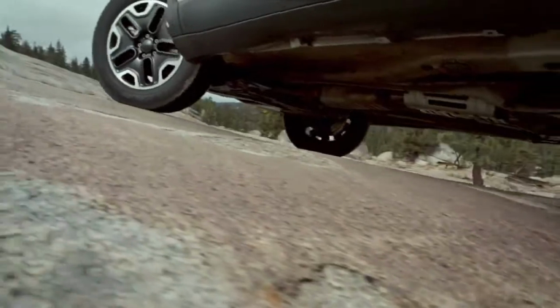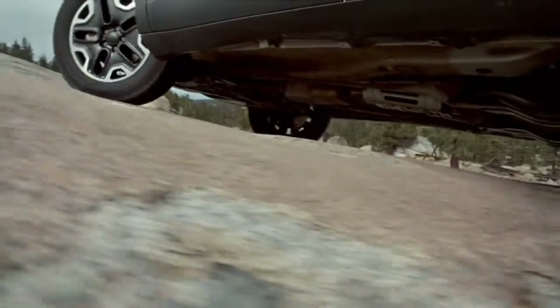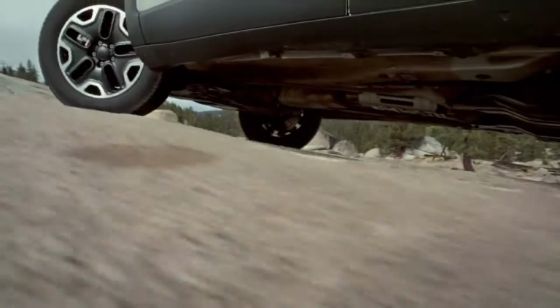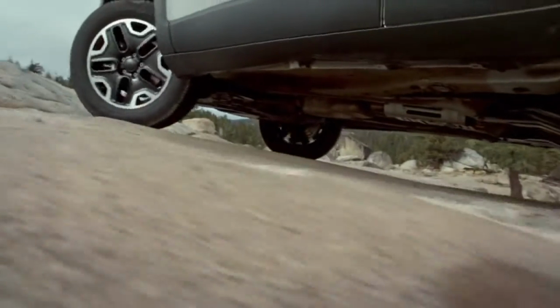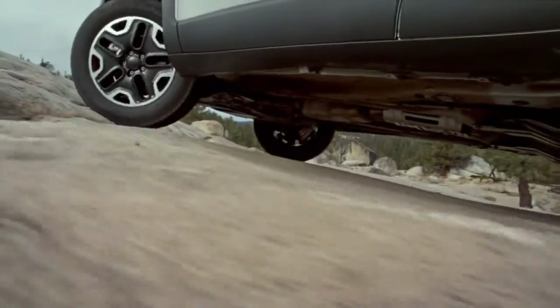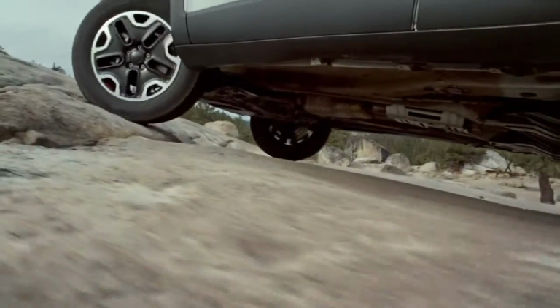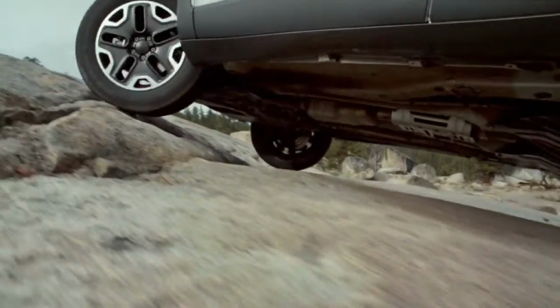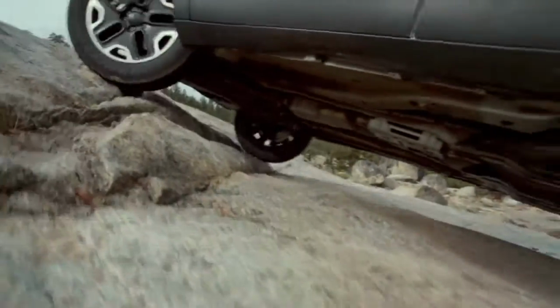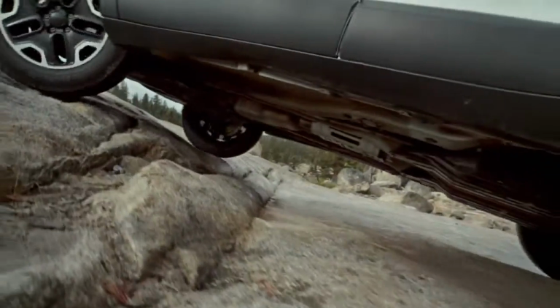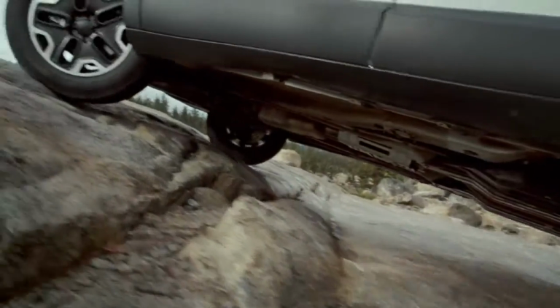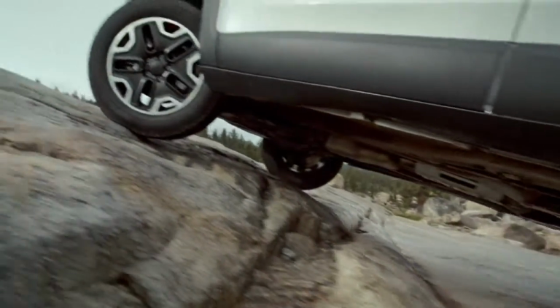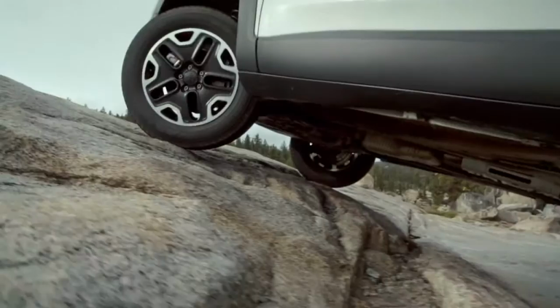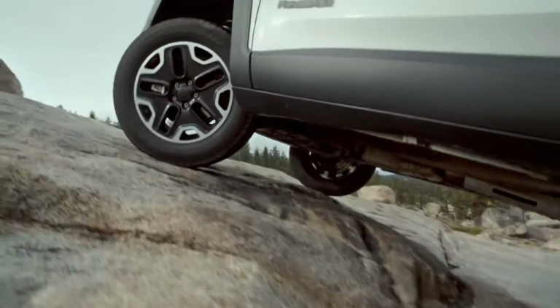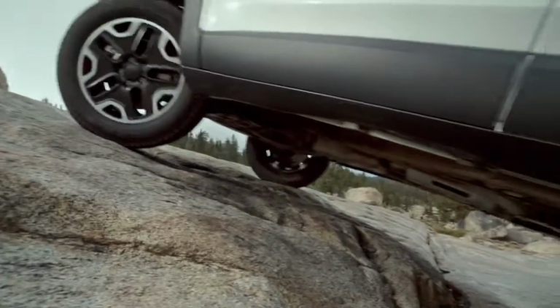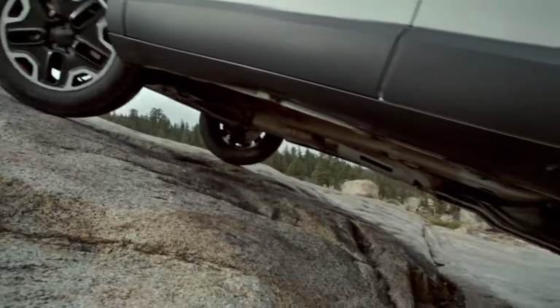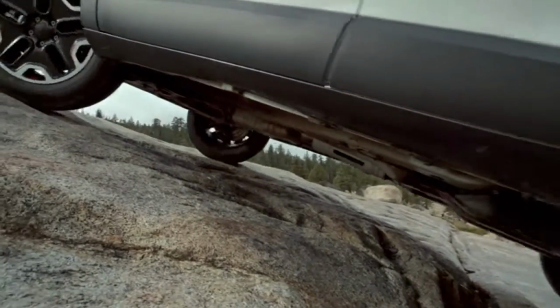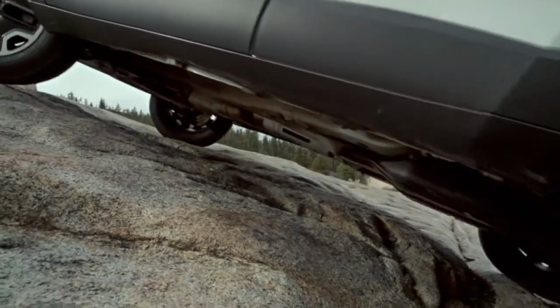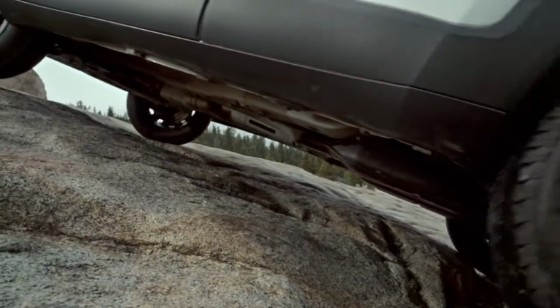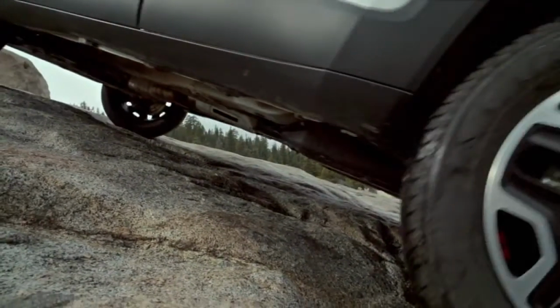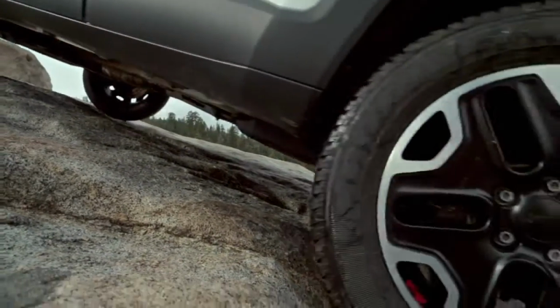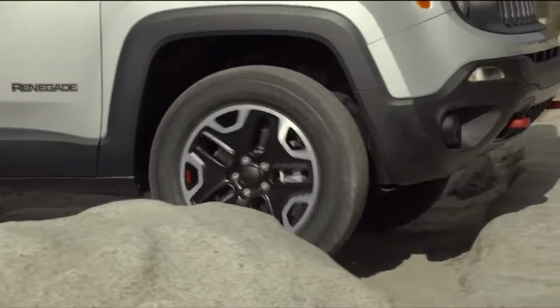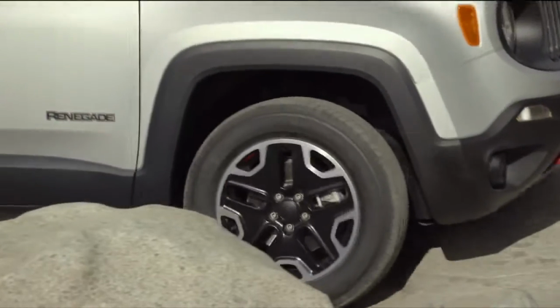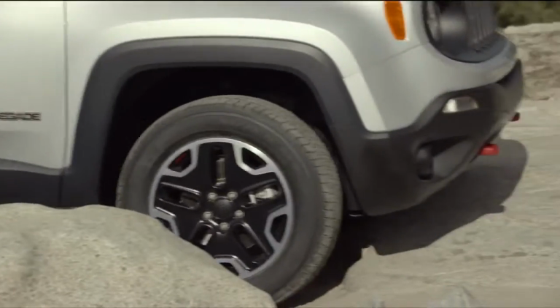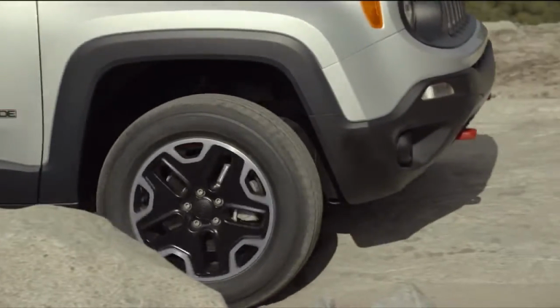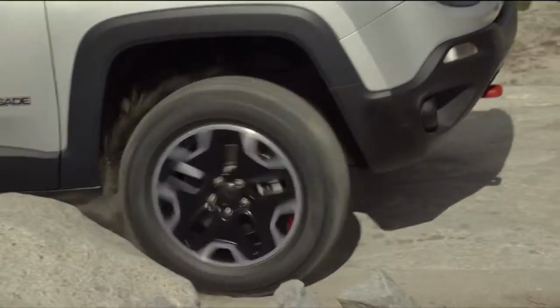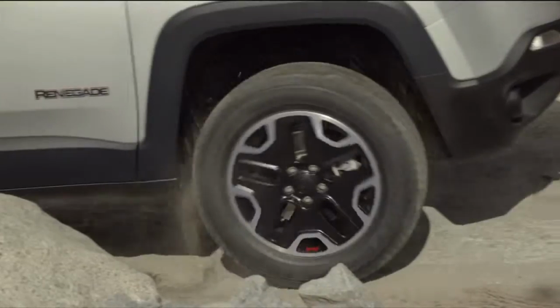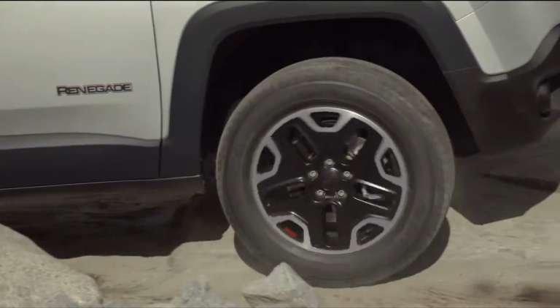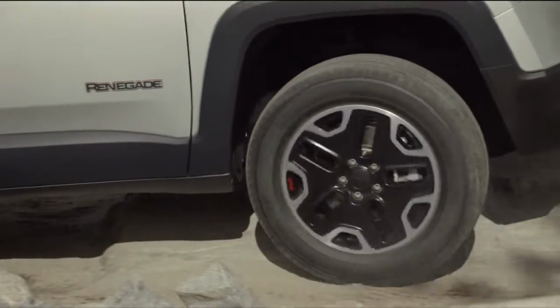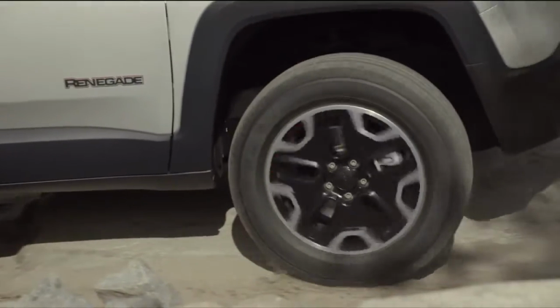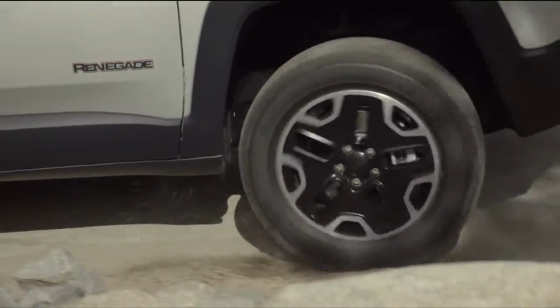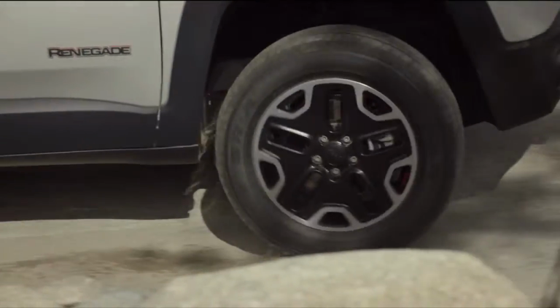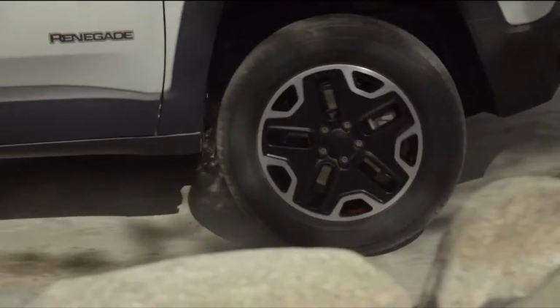The Jeep Active Drive Low 4x4 system gets its name from its ability to keep your Trailhawk moving on any terrain. In fact, it can send 100% of available torque to any one wheel.